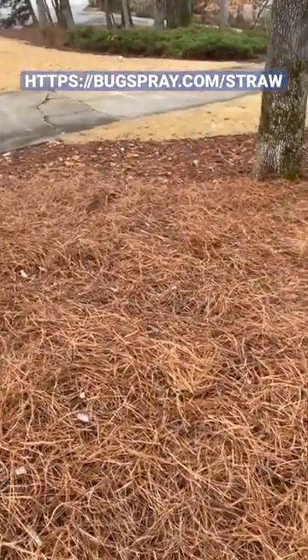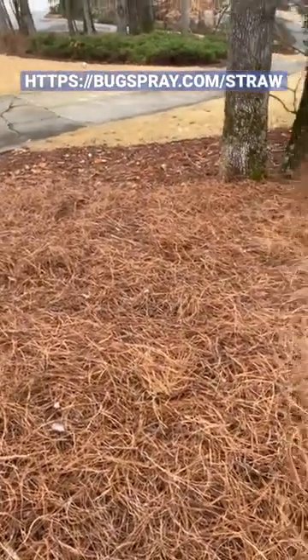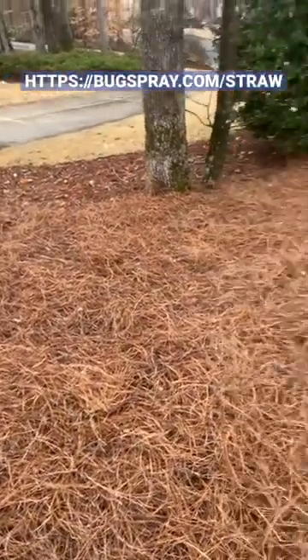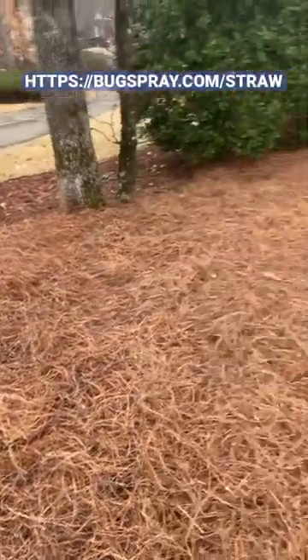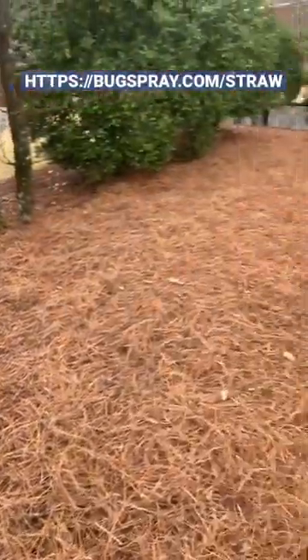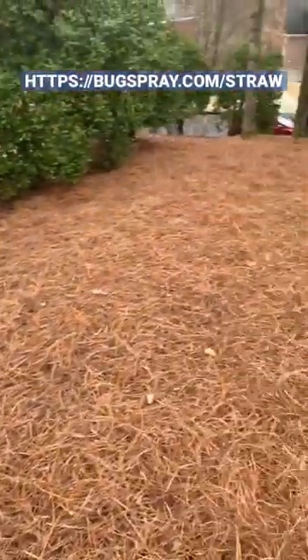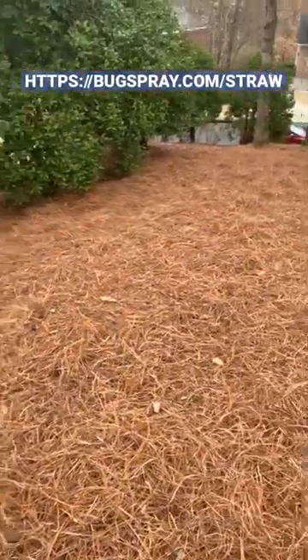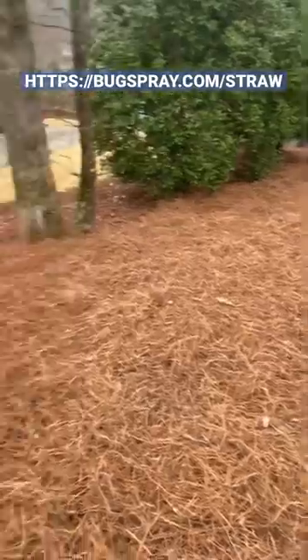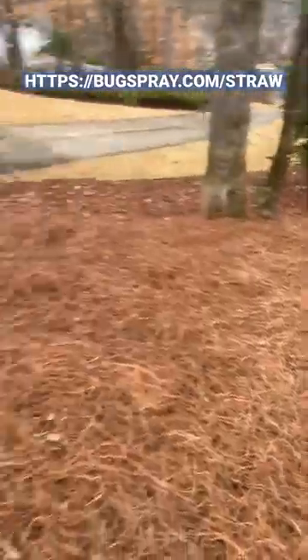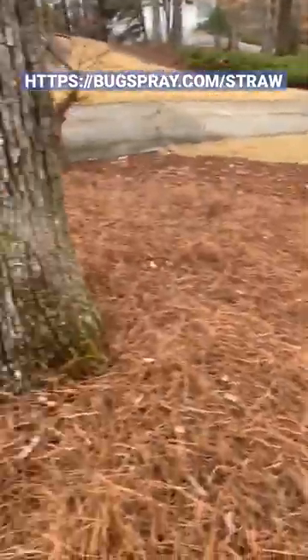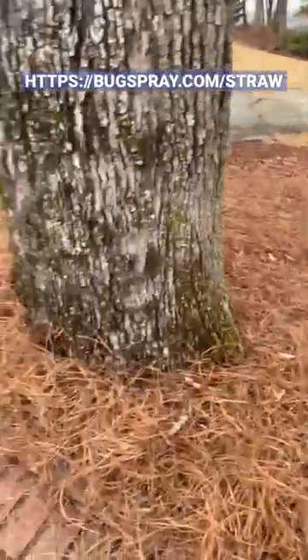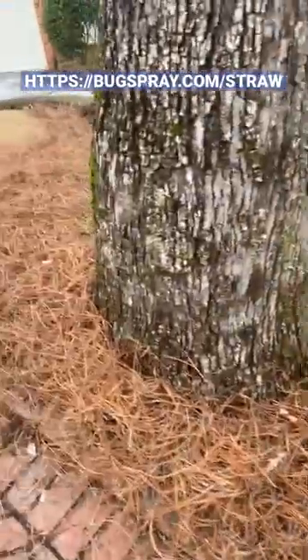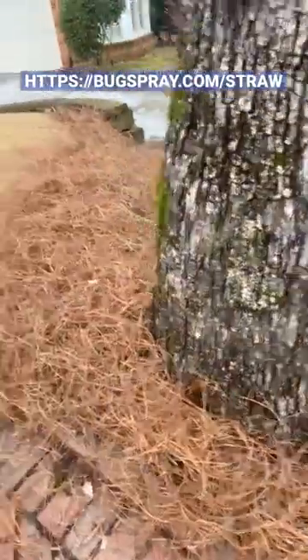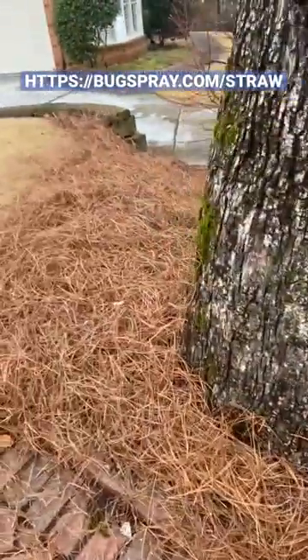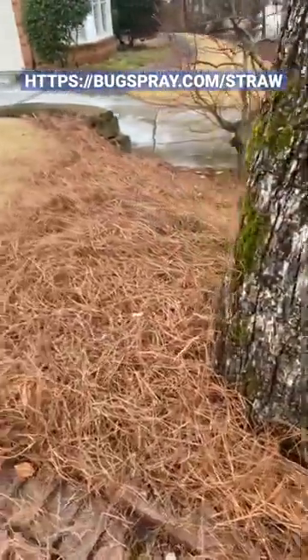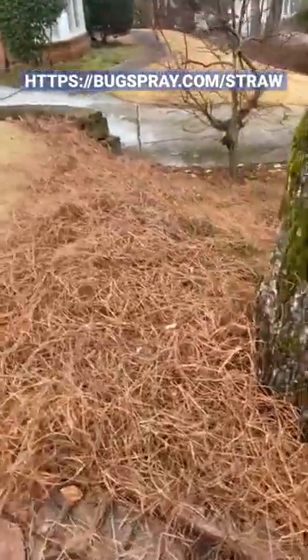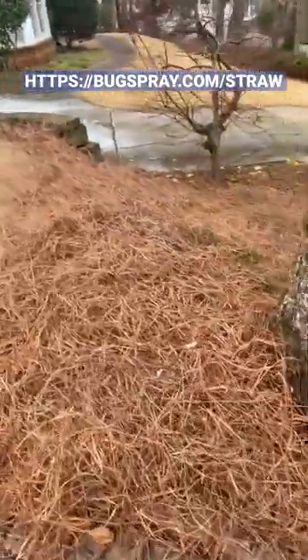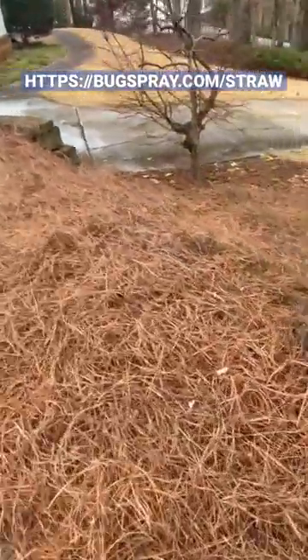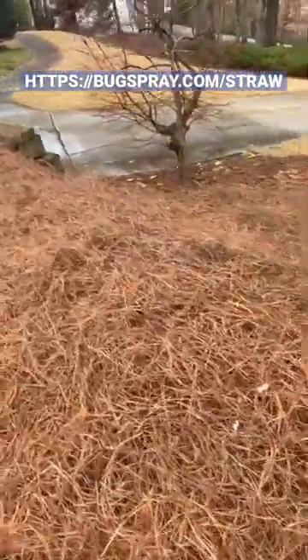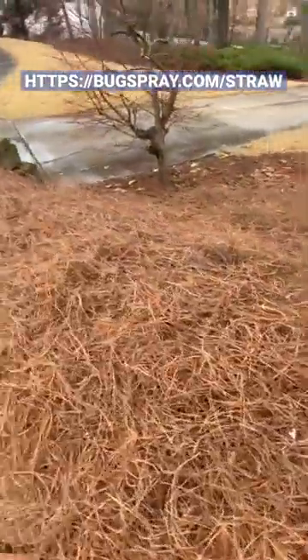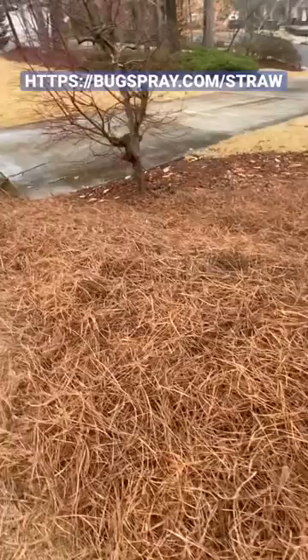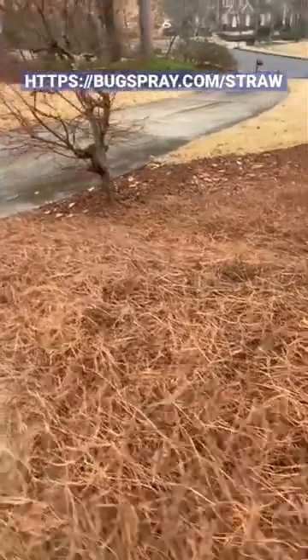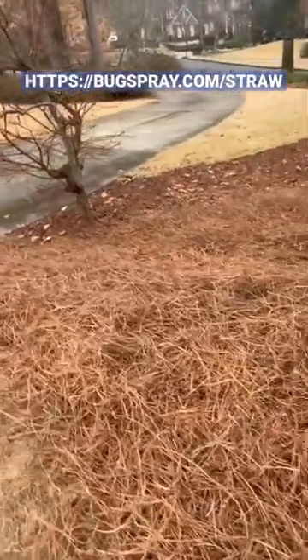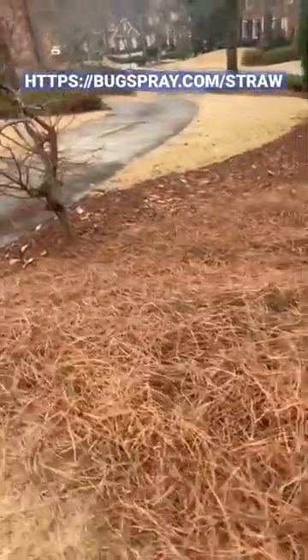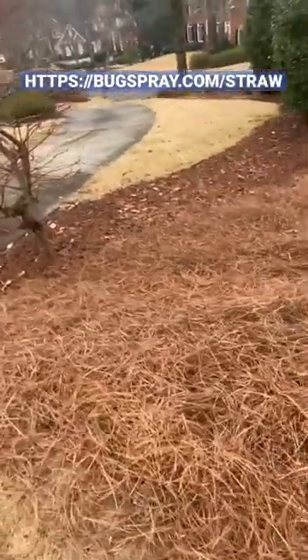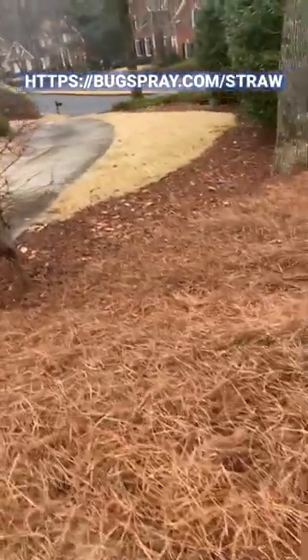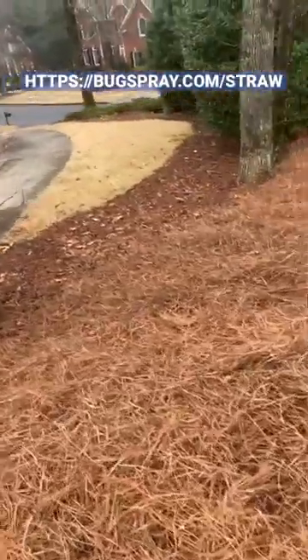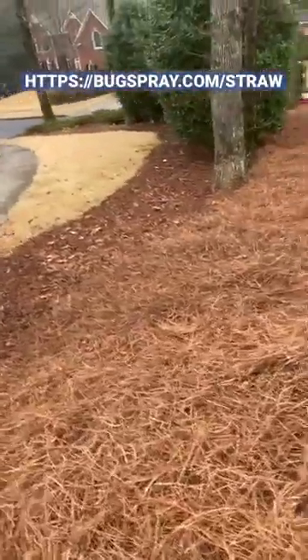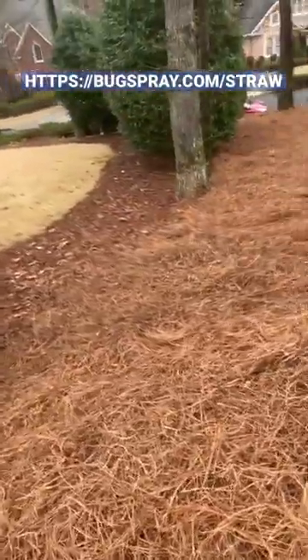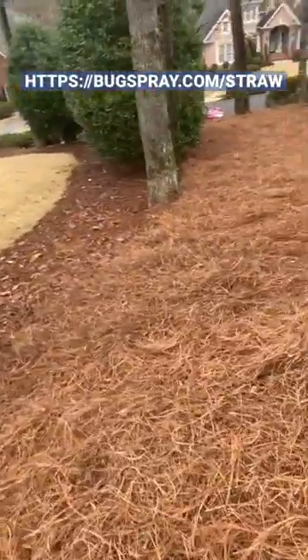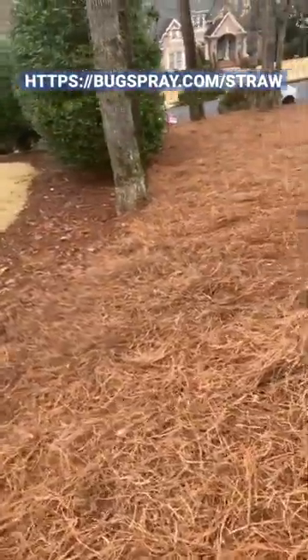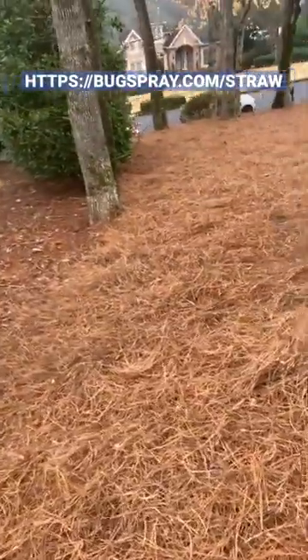Straw notoriously has insects like straw itch mites, ants, spiders, crickets — you name it. They love to live in the straw, and when it's installed, obviously they're going to be in your yard.